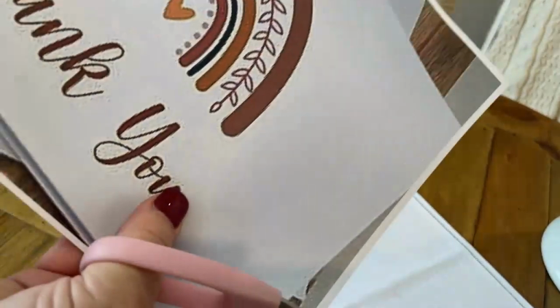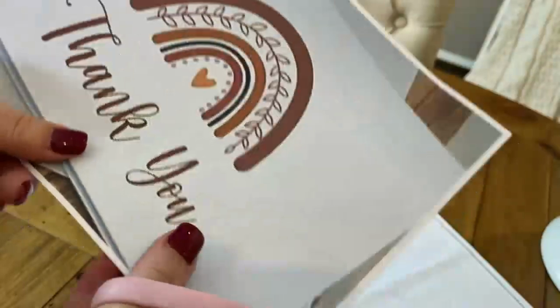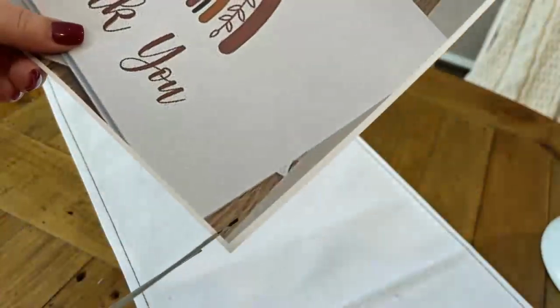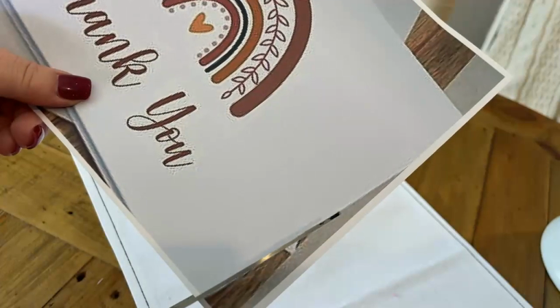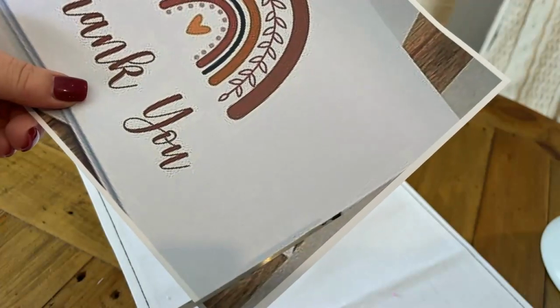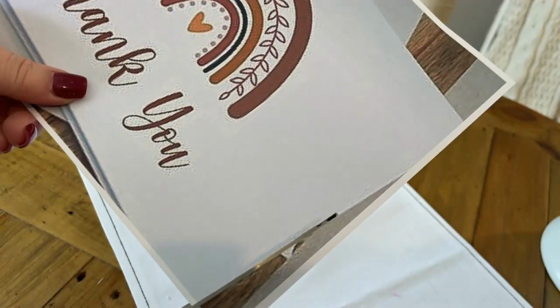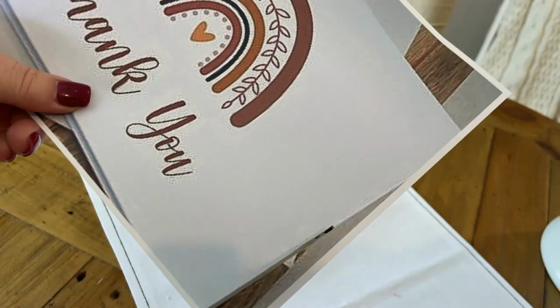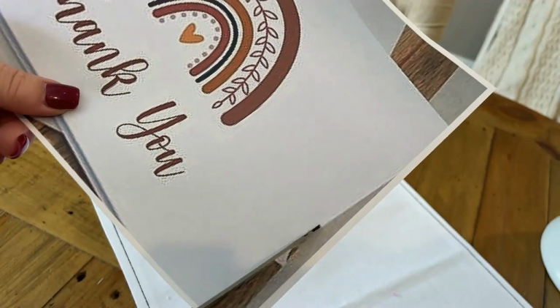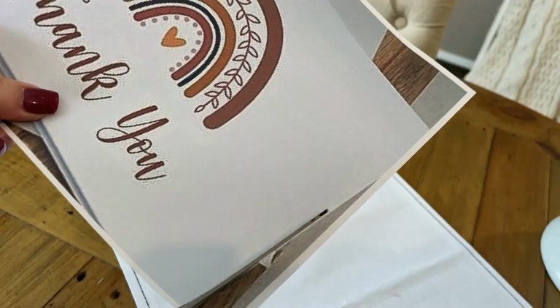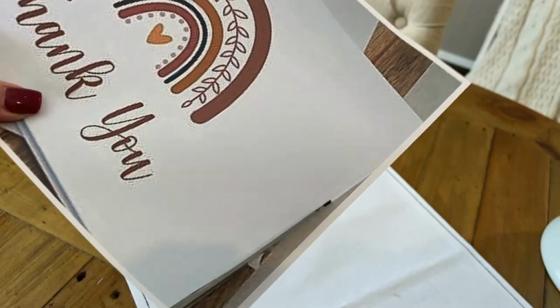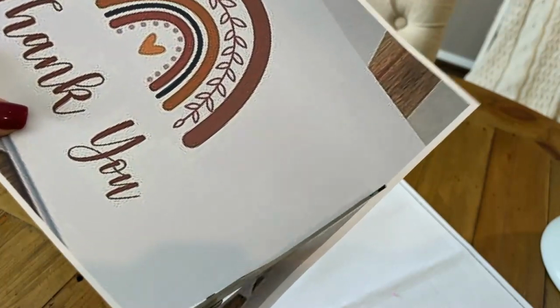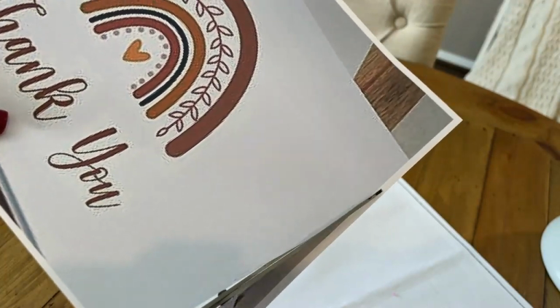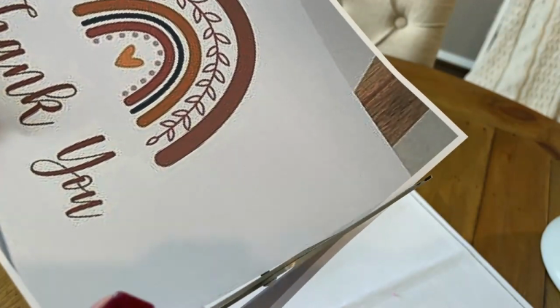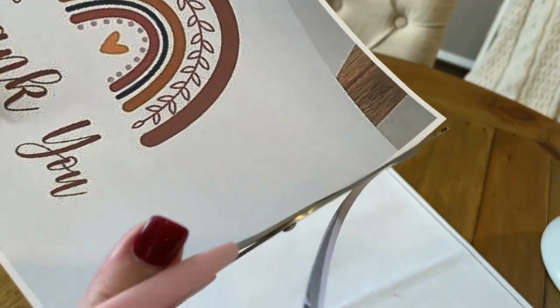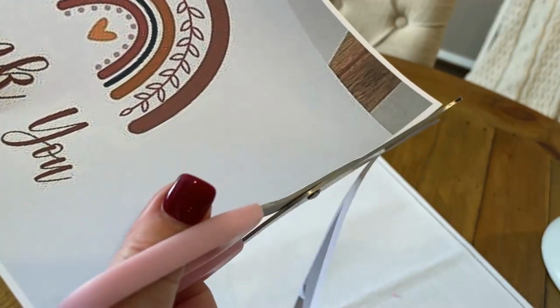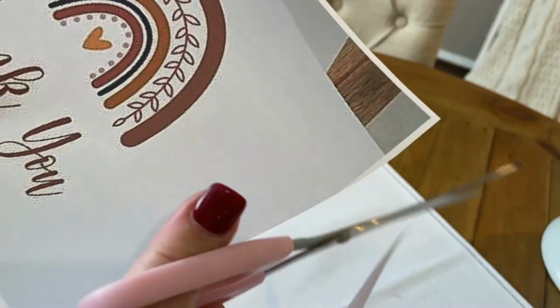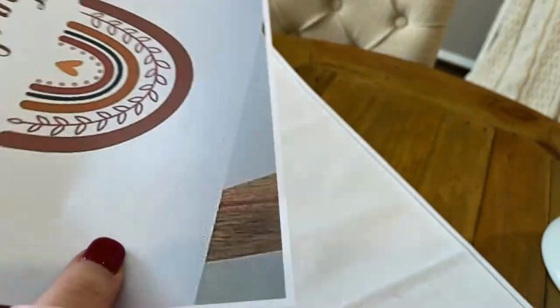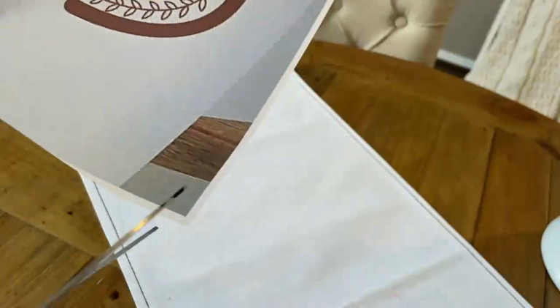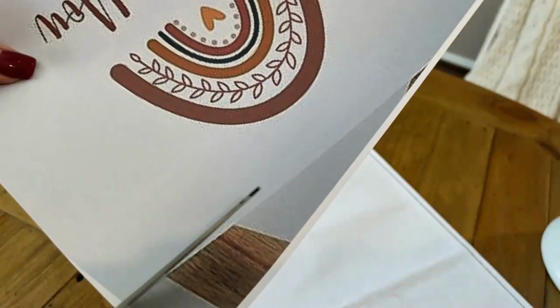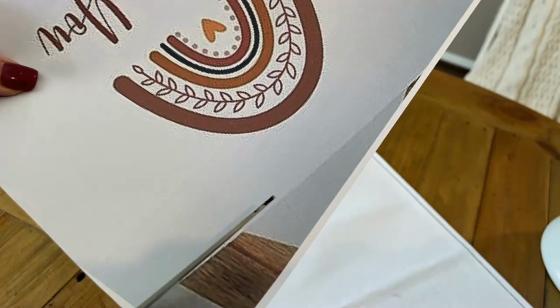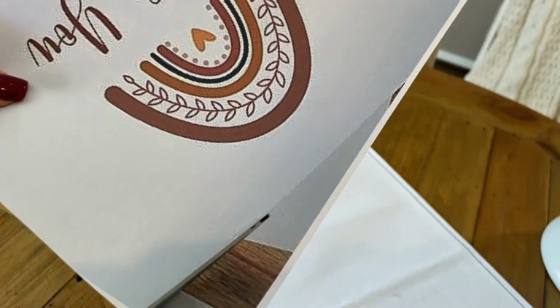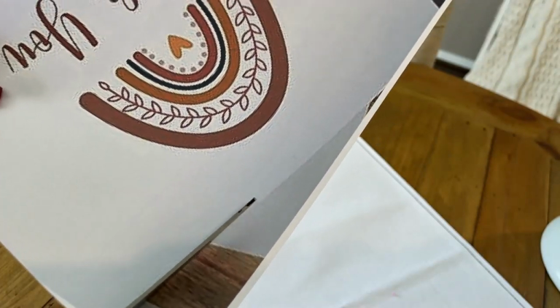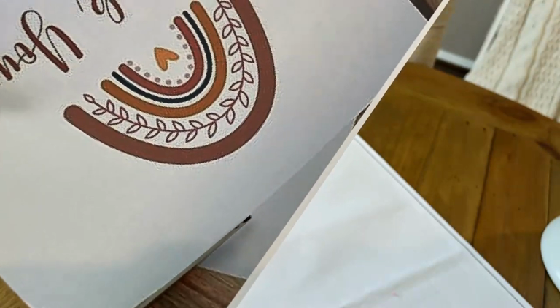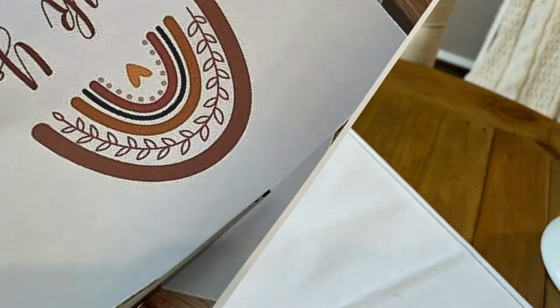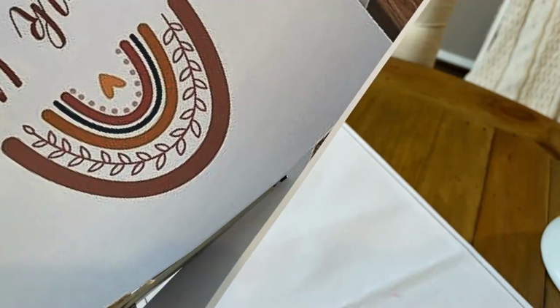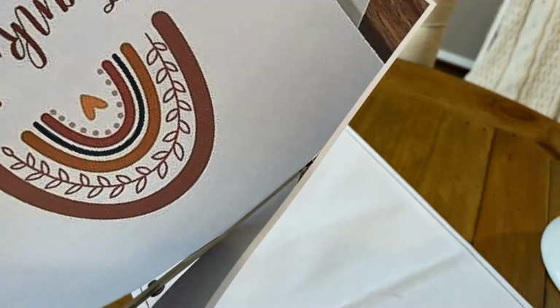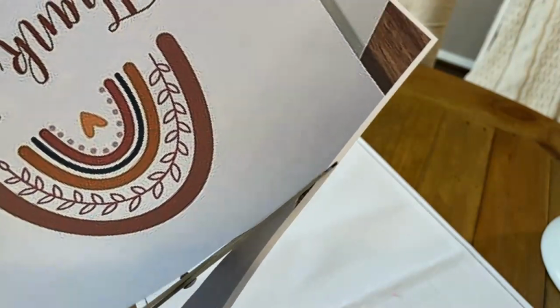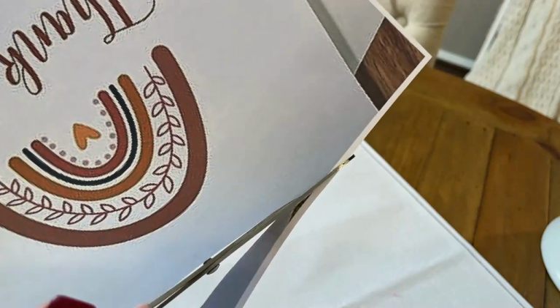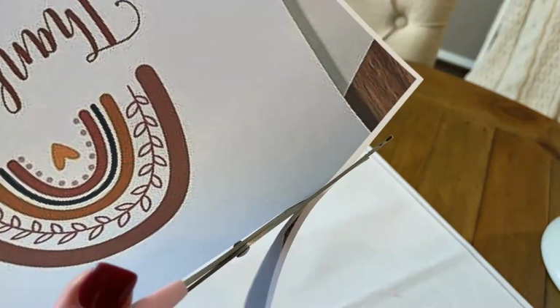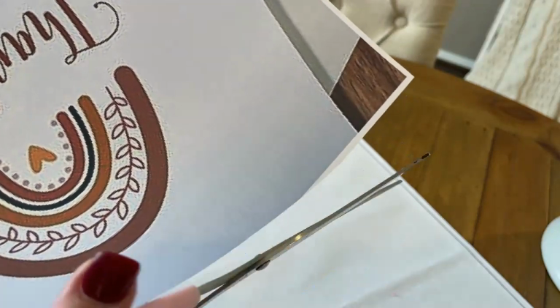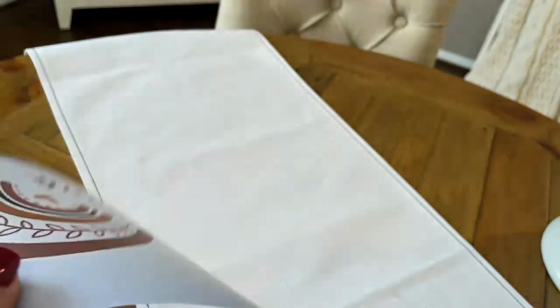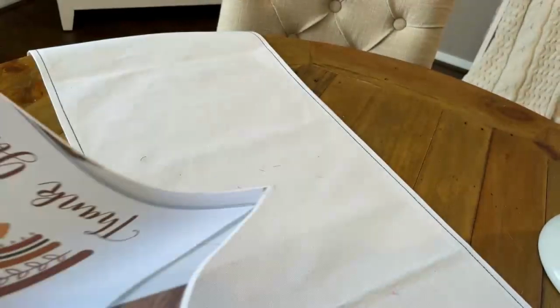Now while that was drying, I went to Pinterest and I found this boho inspired image and I printed it out. What I'm doing here is cutting out the outline — it was all white with nothing in the background.